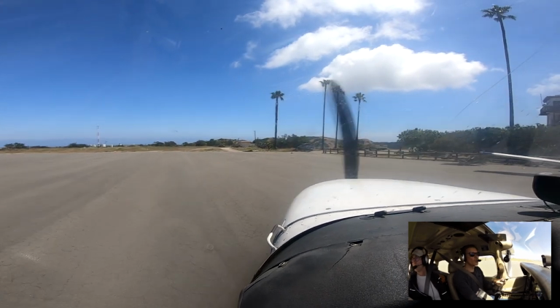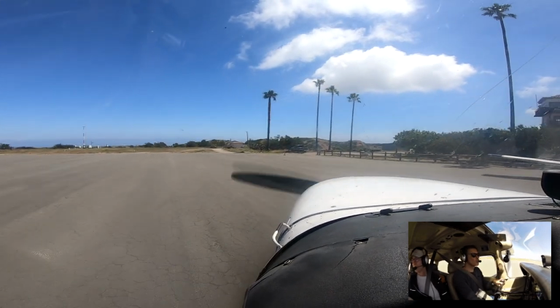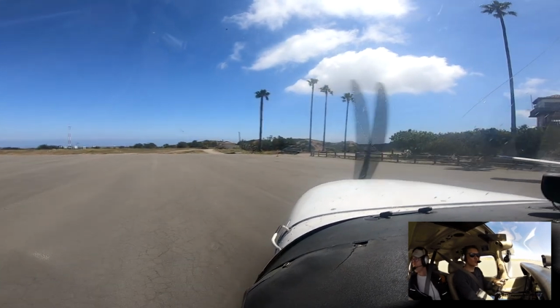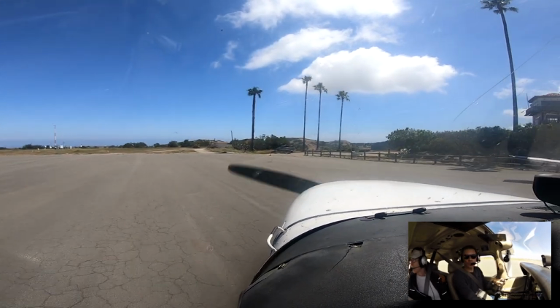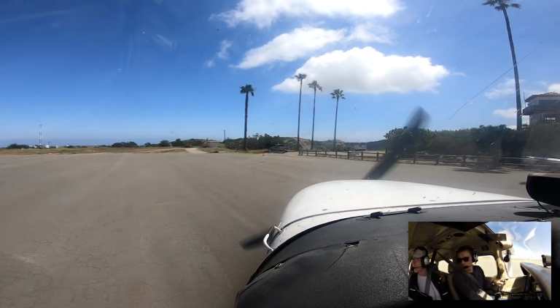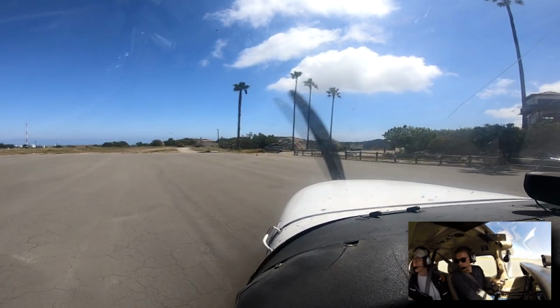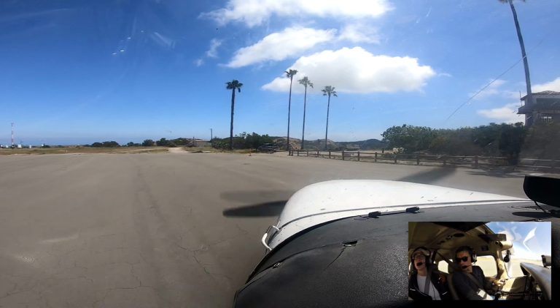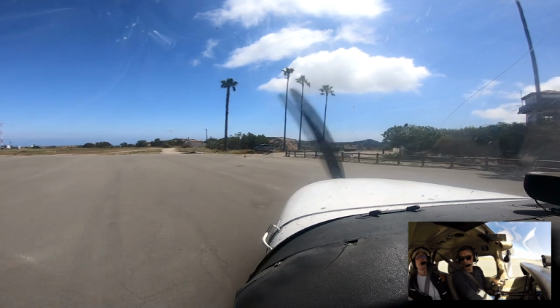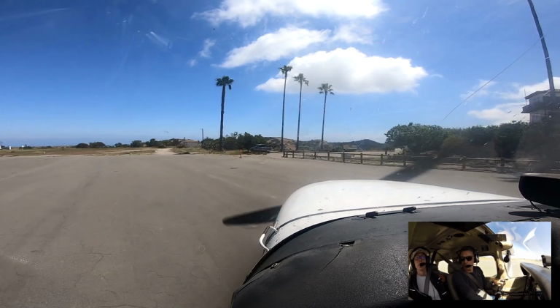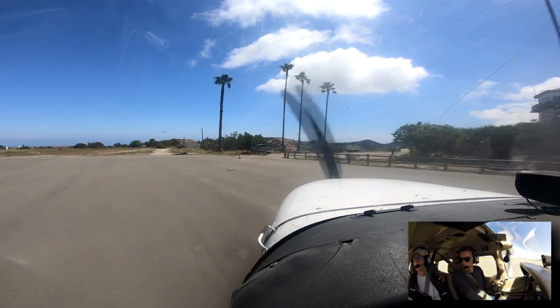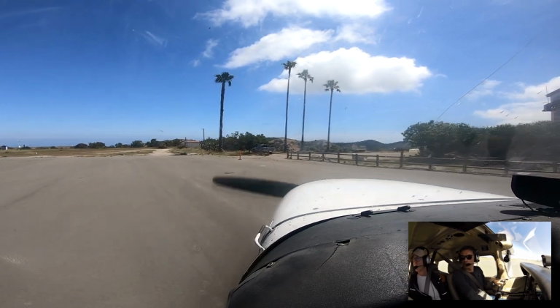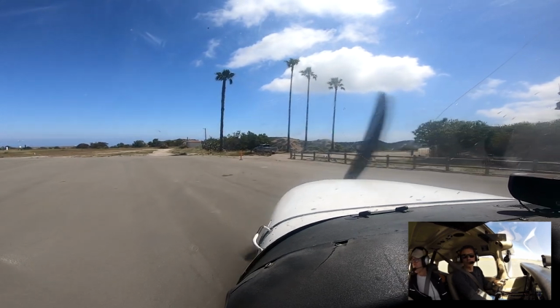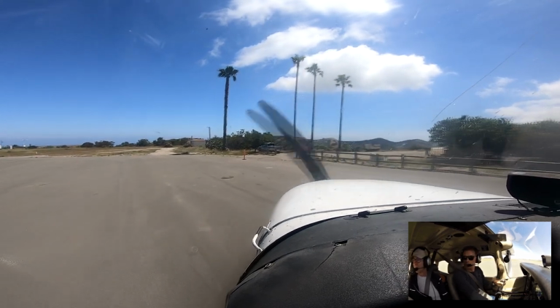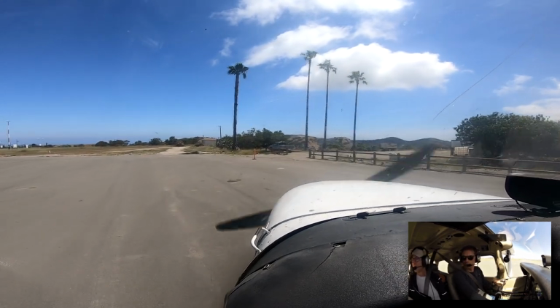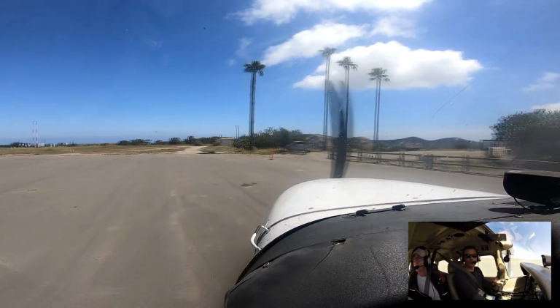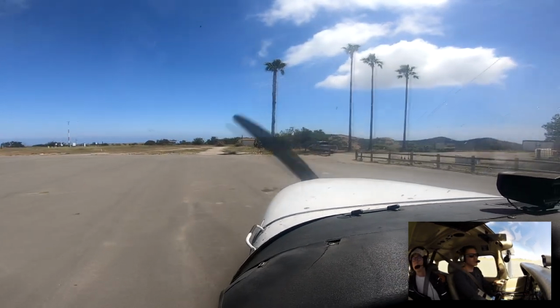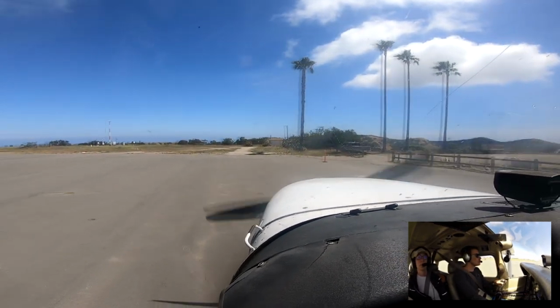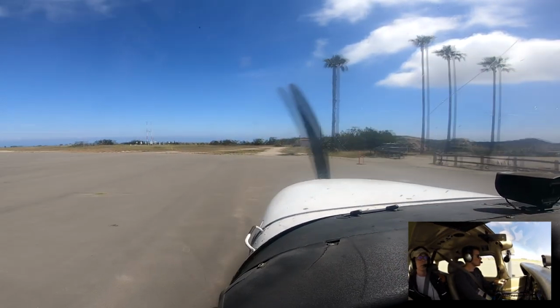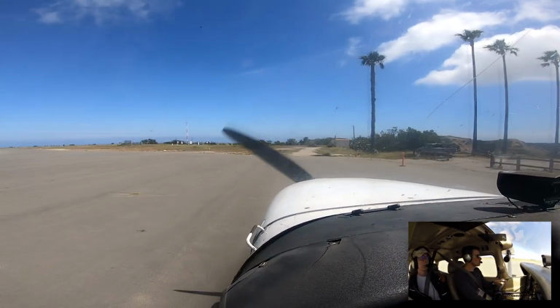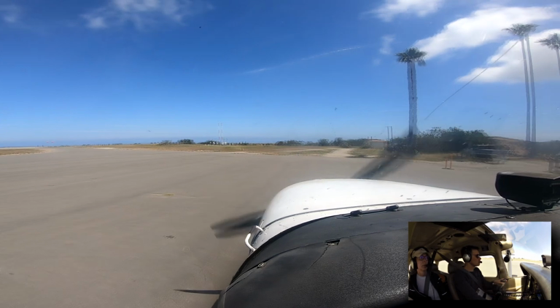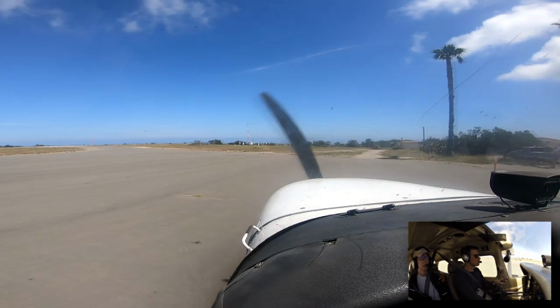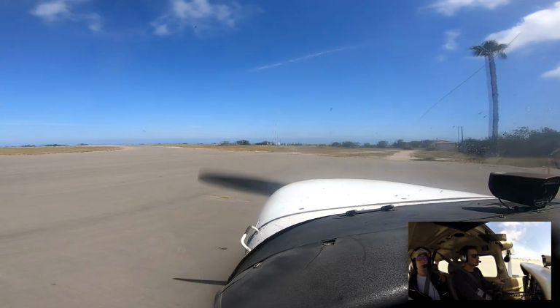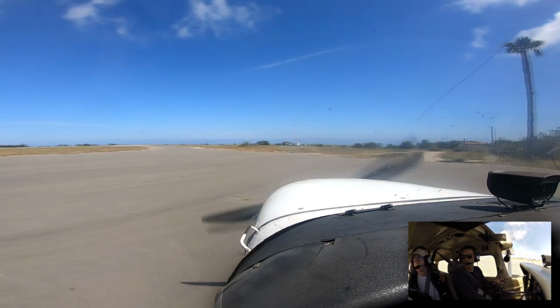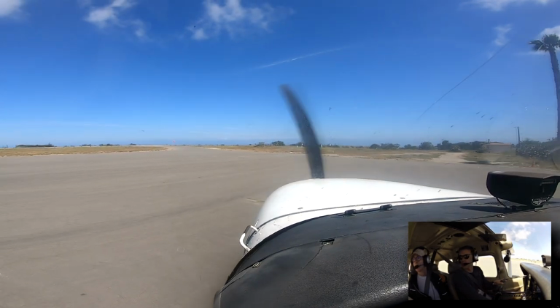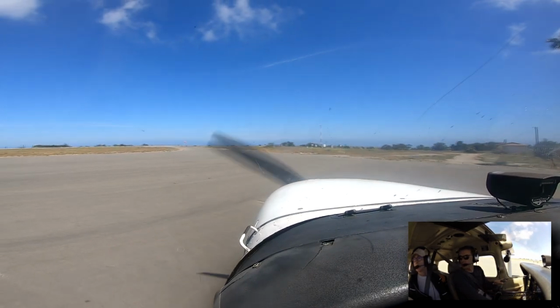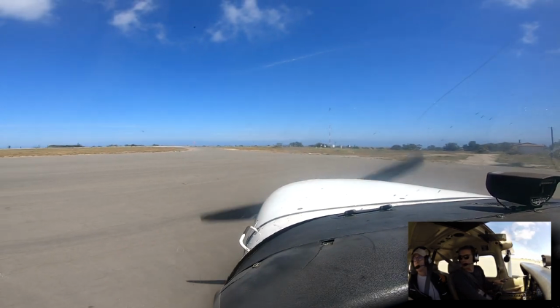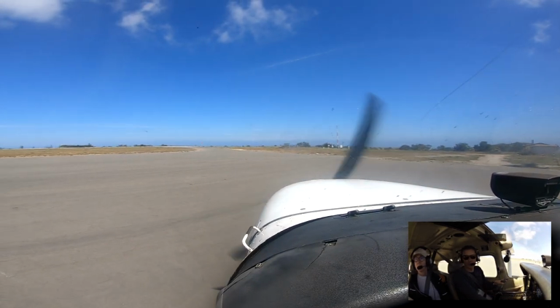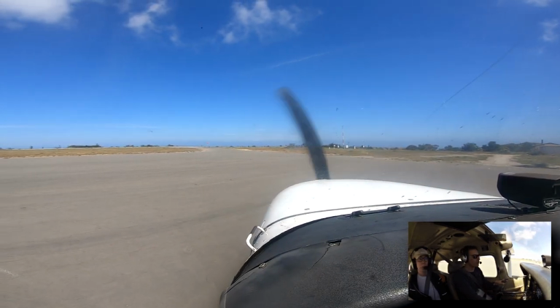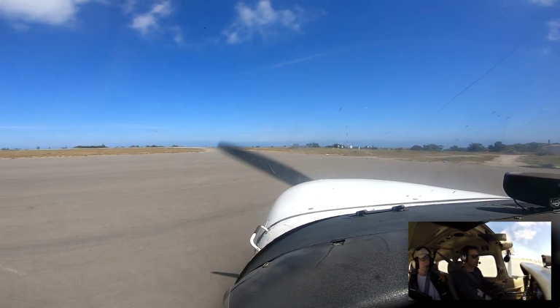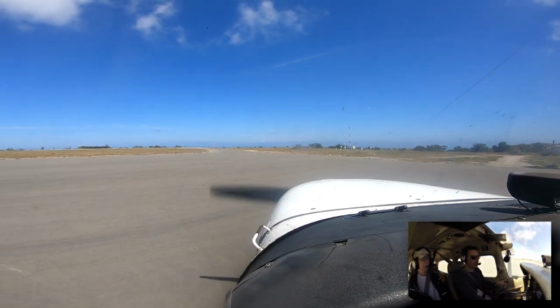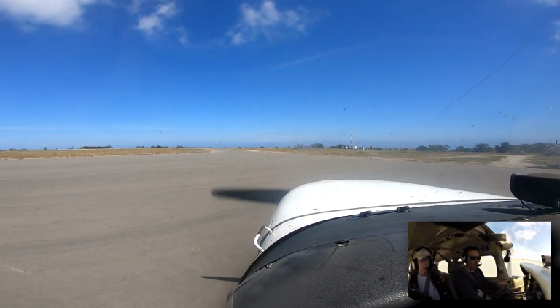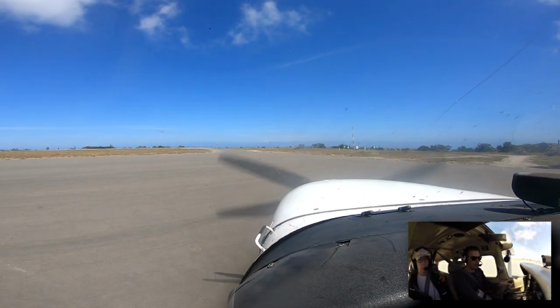Catalina traffic, Skyhawk 4975 Fox, right at 10 miles to the southeast. We're going to enter midfield at 3100, descending down to enter midfield.